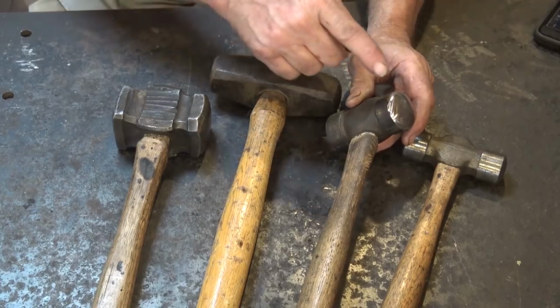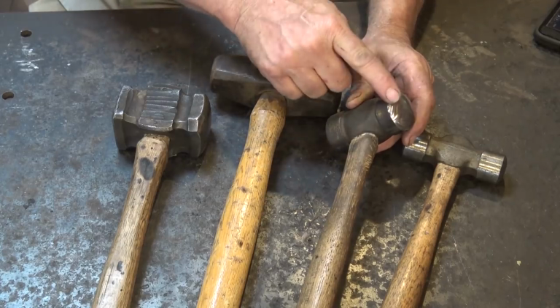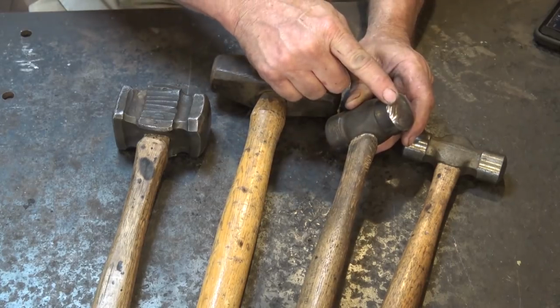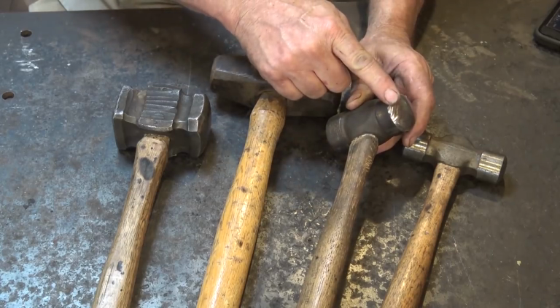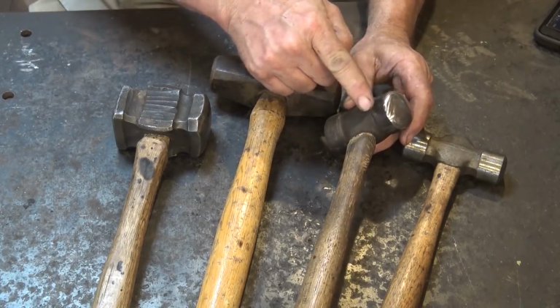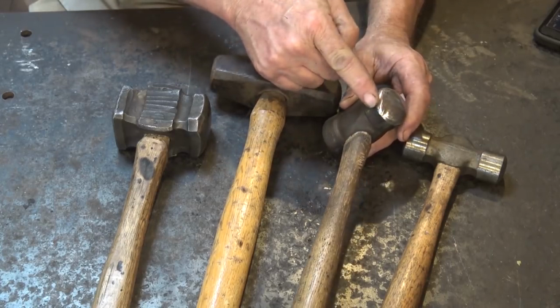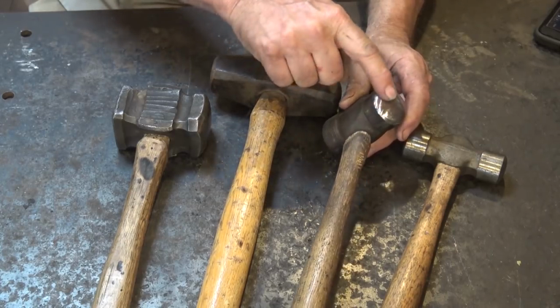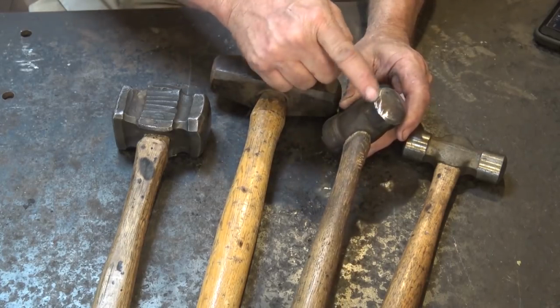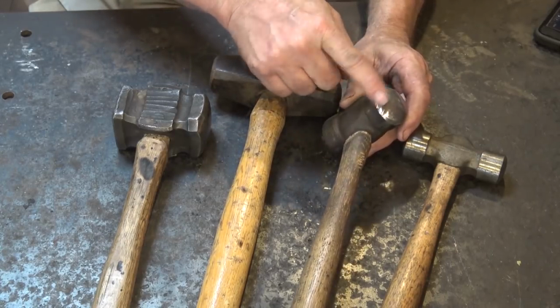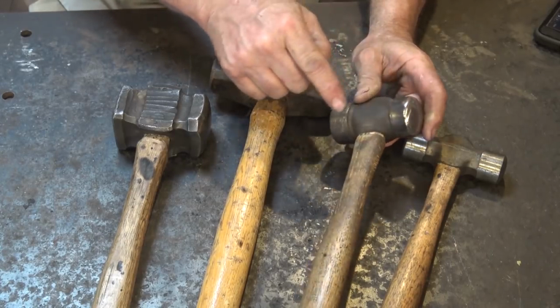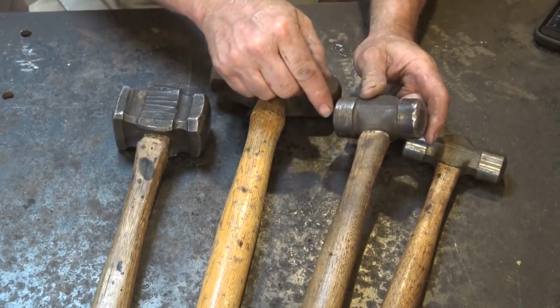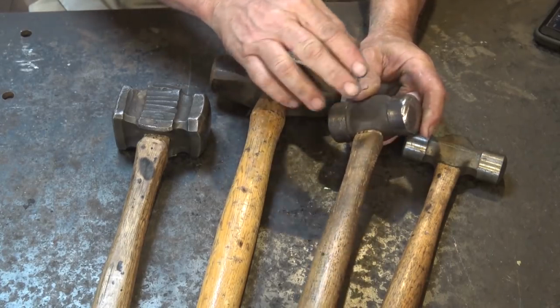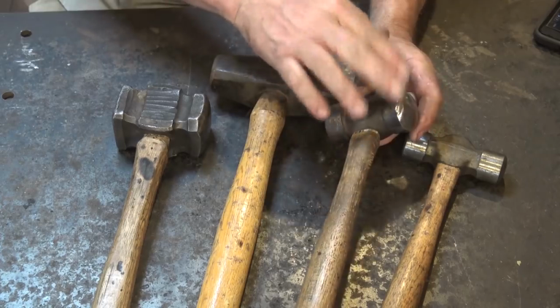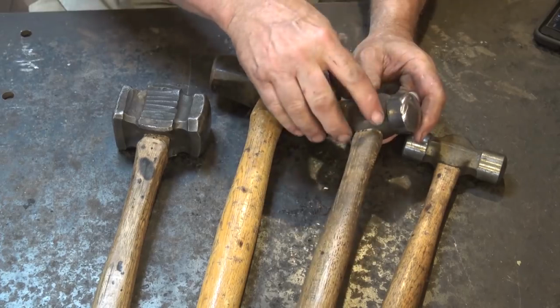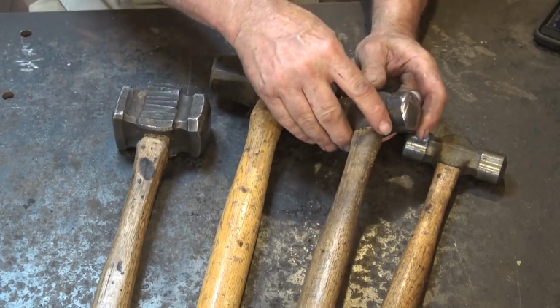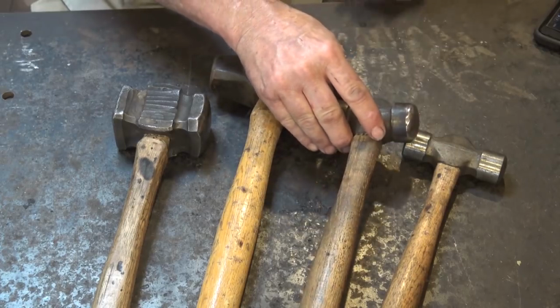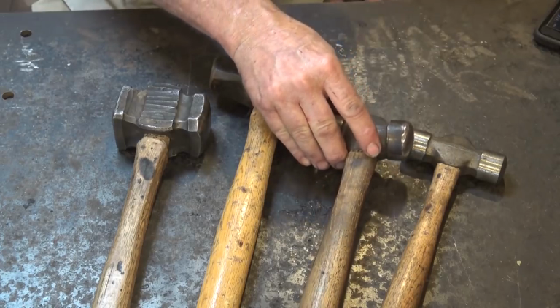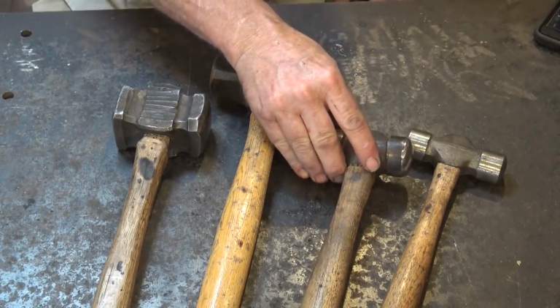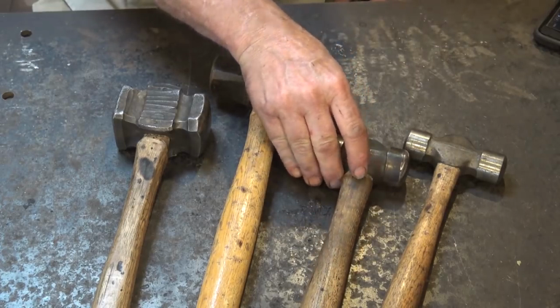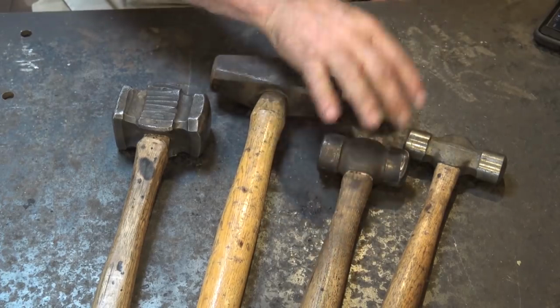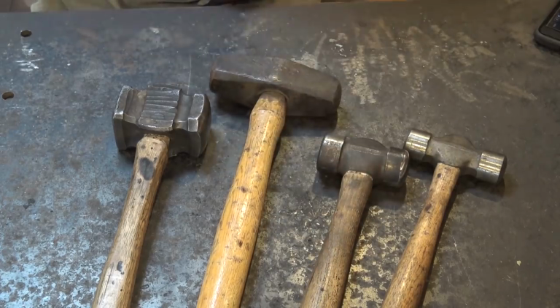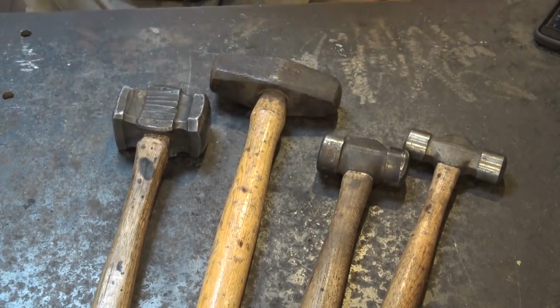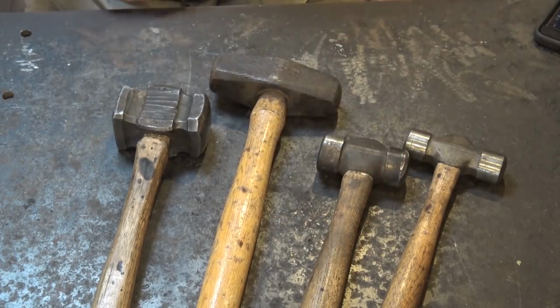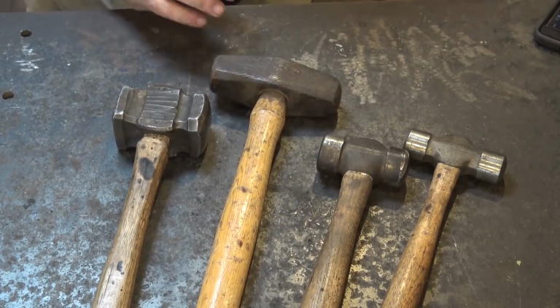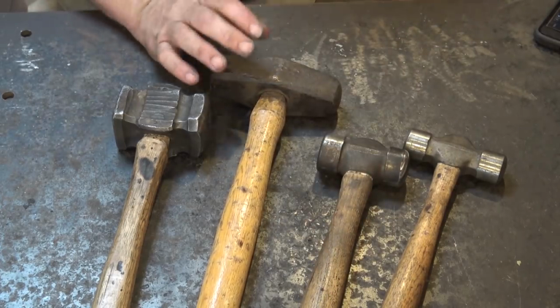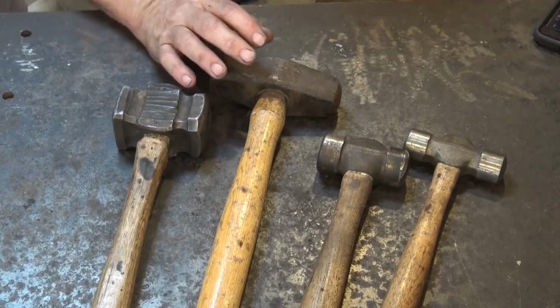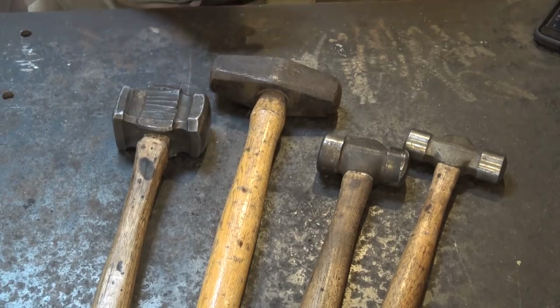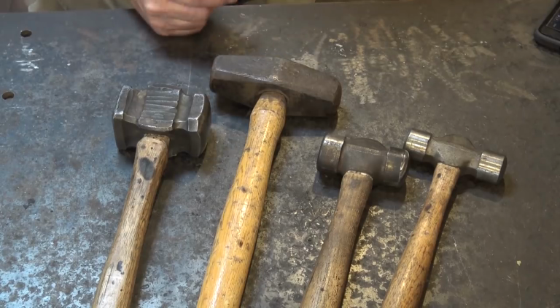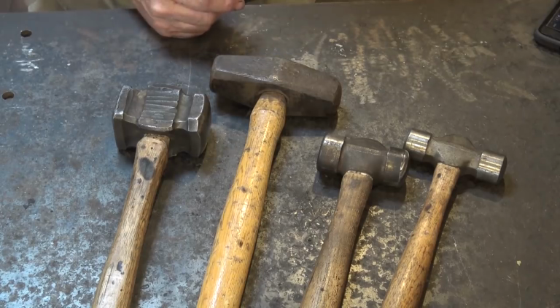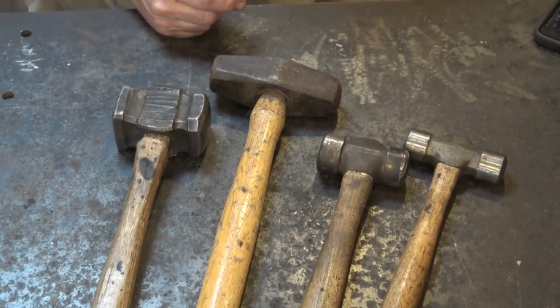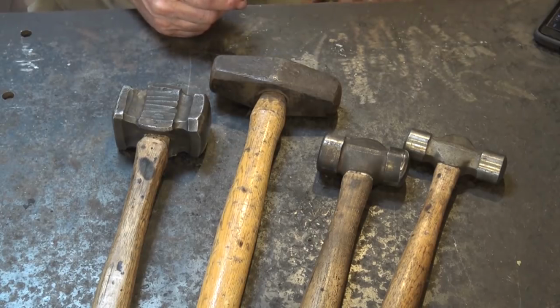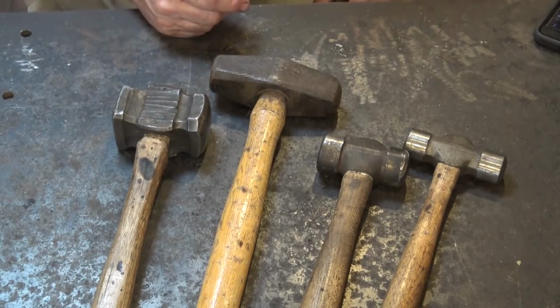It is worth dressing these hammers when you get them — they're probably going to need some sort of work. Almost any hammer you buy, no matter what shape, is going to need some dressing unless it's made custom by a blacksmith who takes the time to dress it for you.